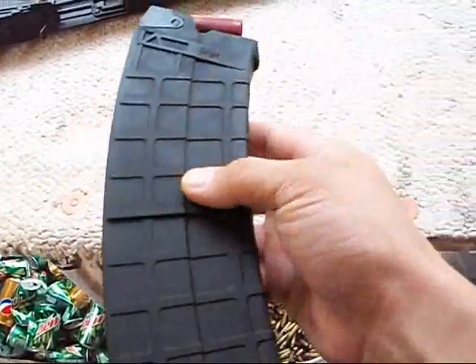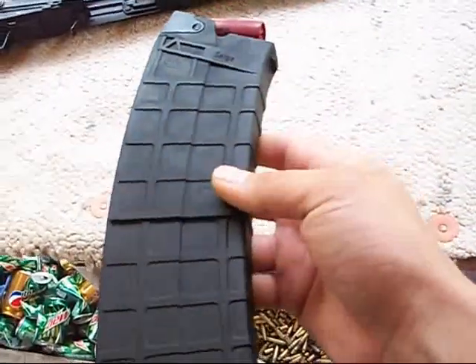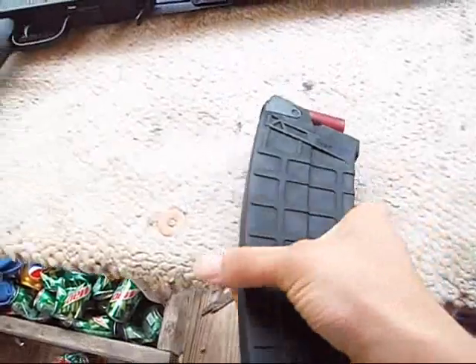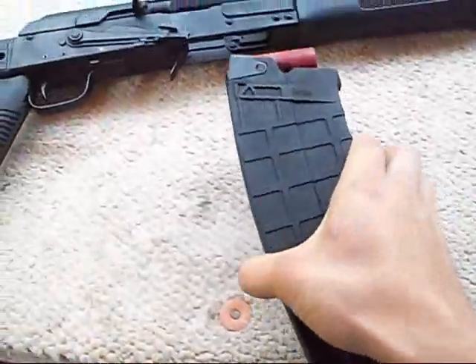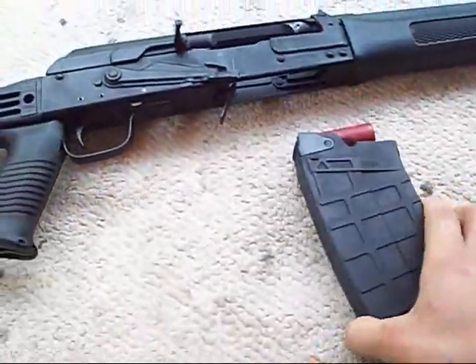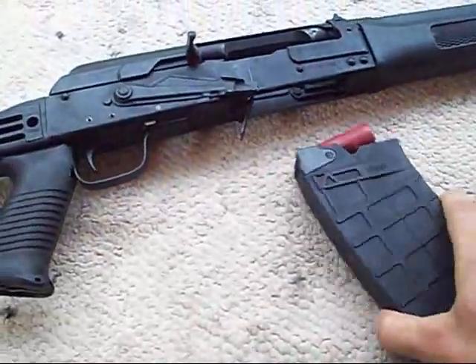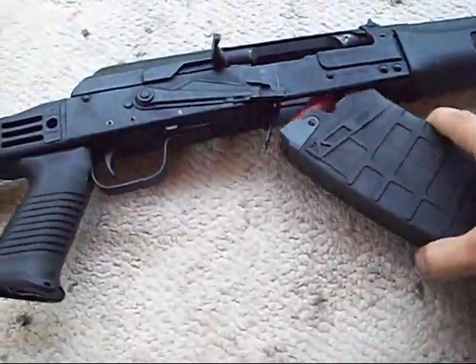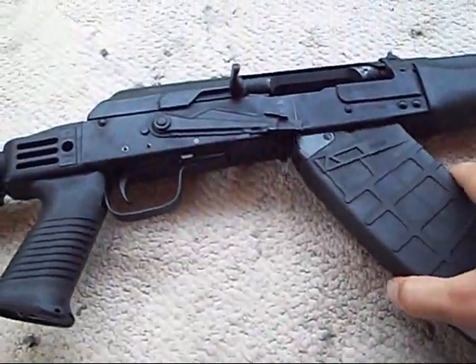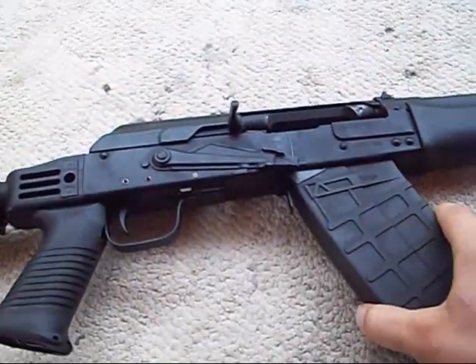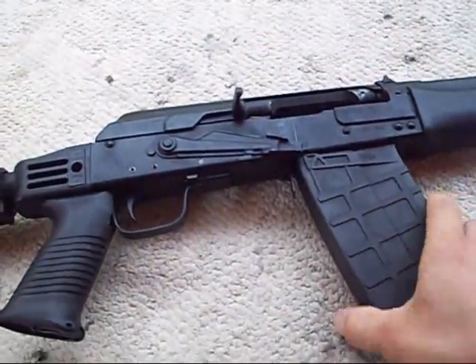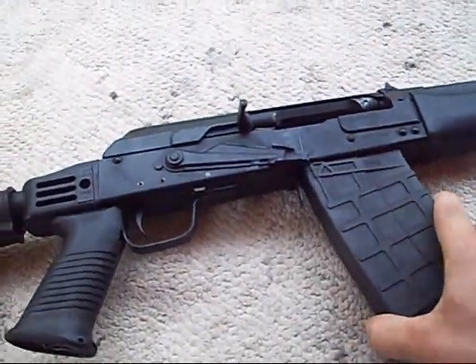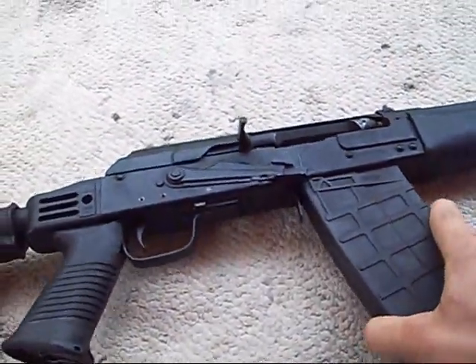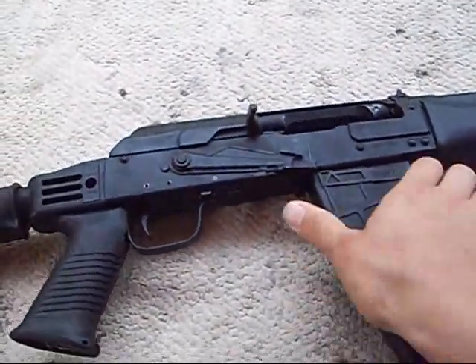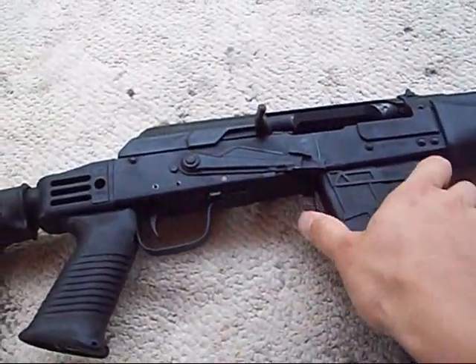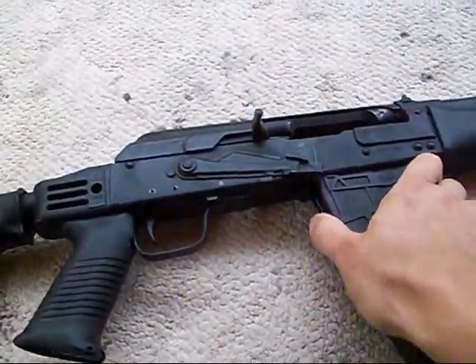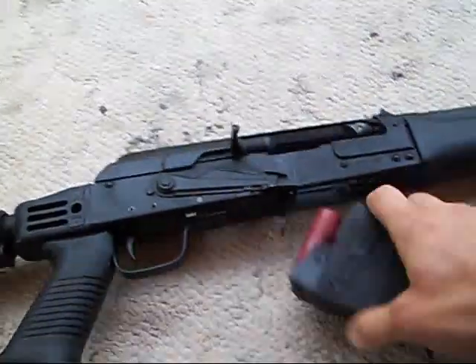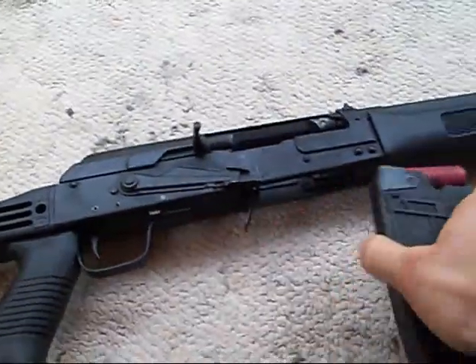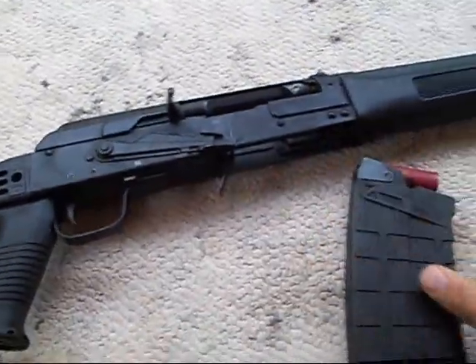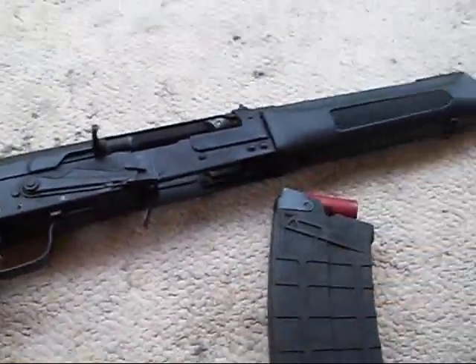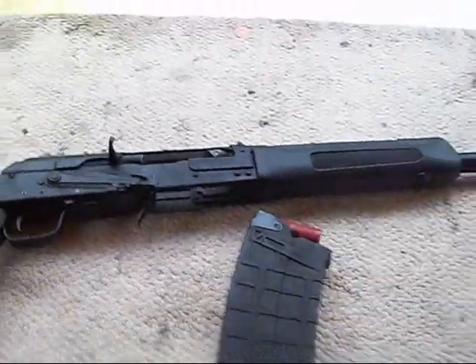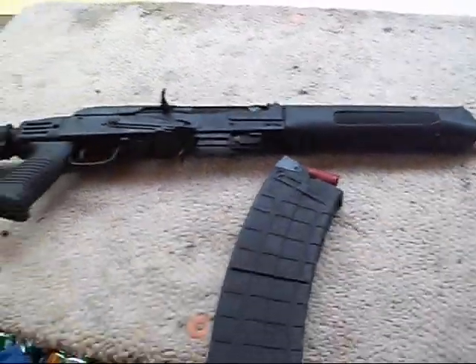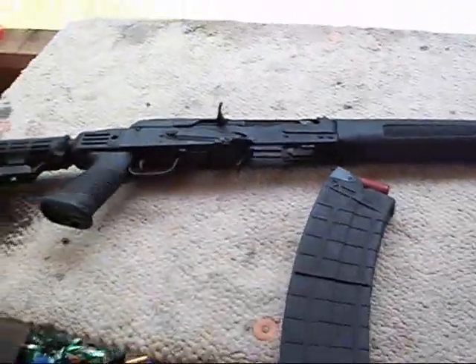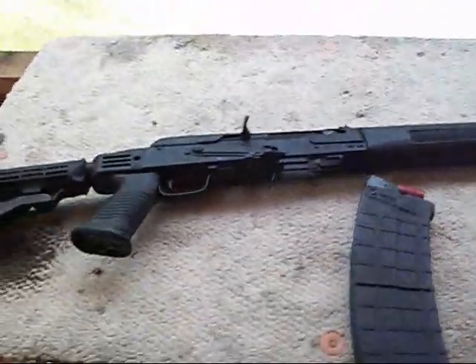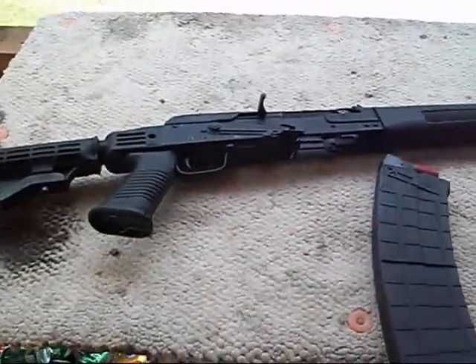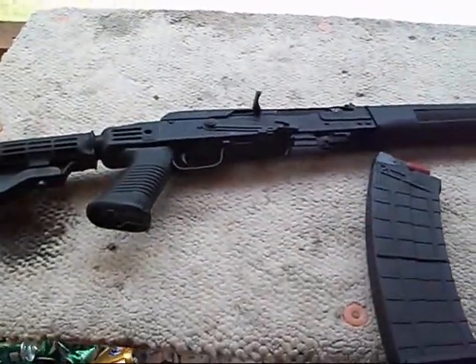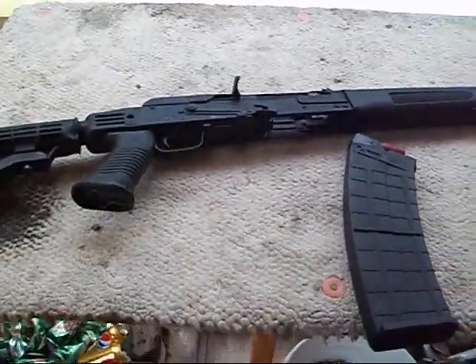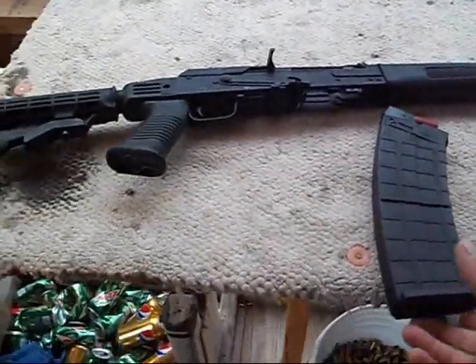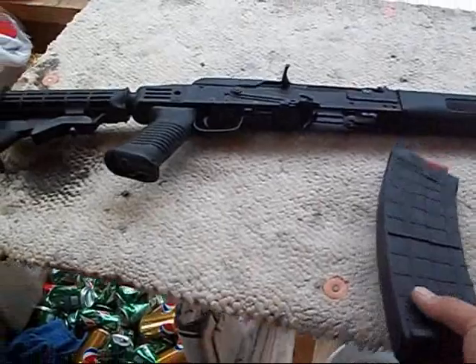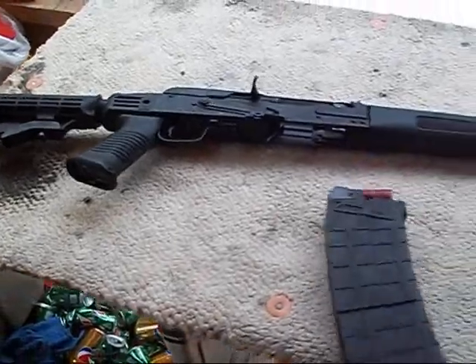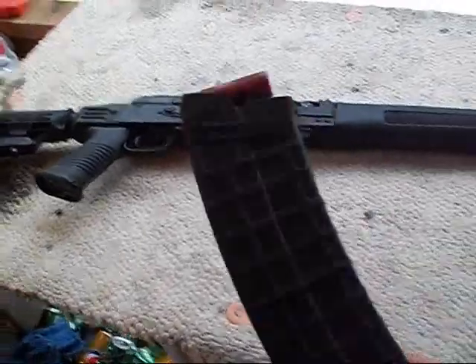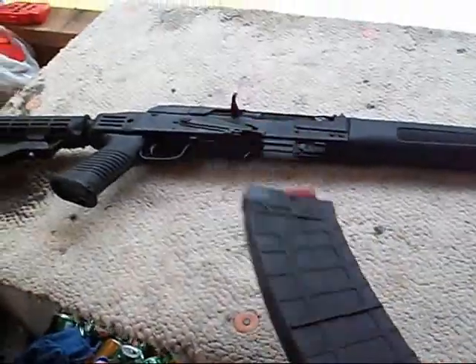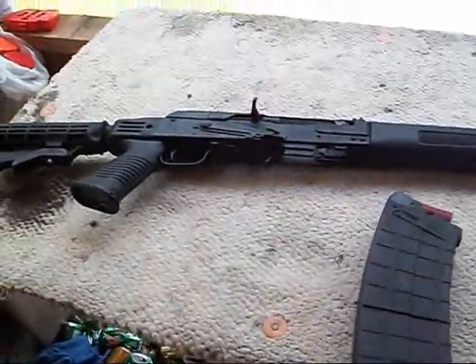I cut it down and now these magazines clip right in, no problem, and they're solid. You don't have to worry about it once you cut them down. The five round mags work great, but ten rounds is always better of course.